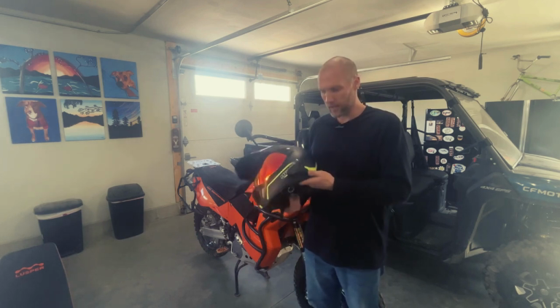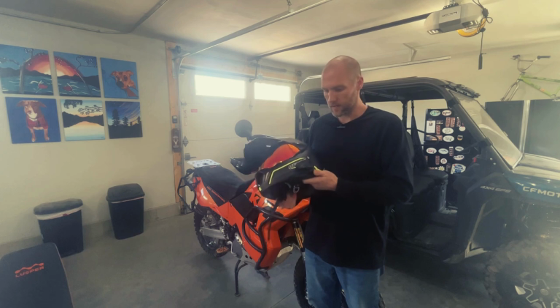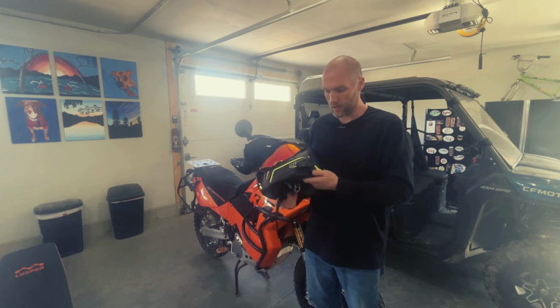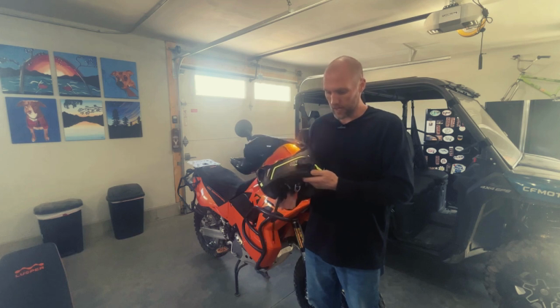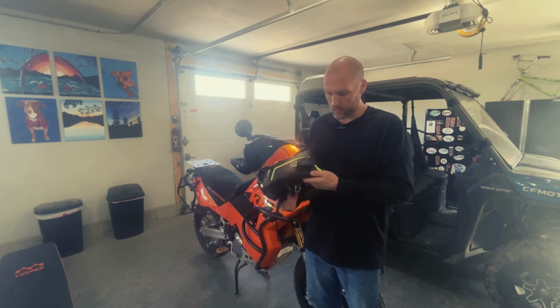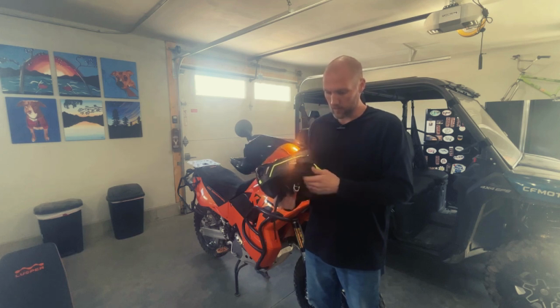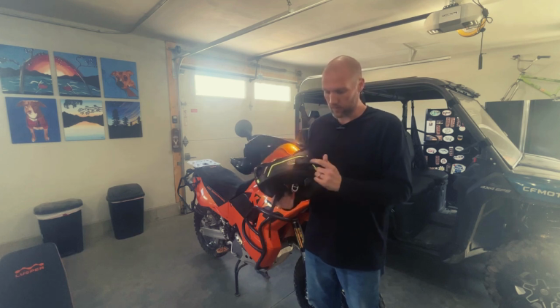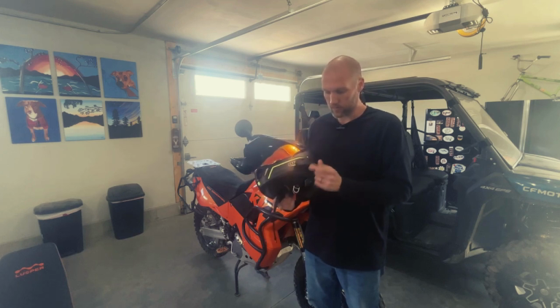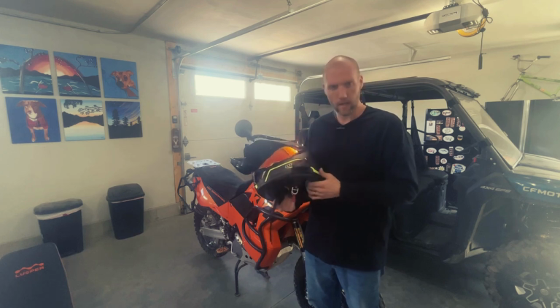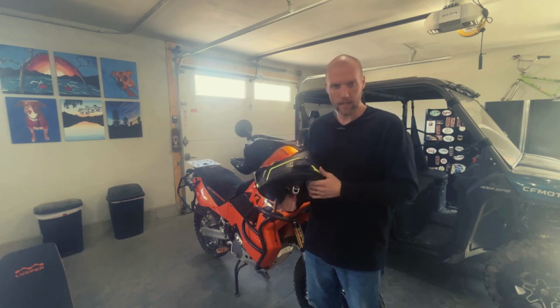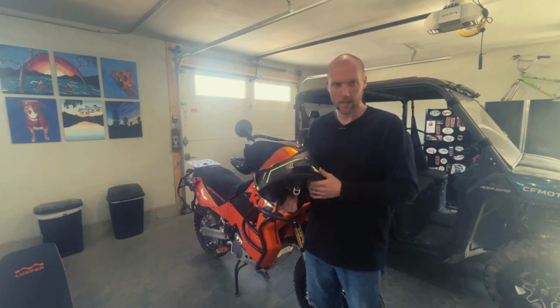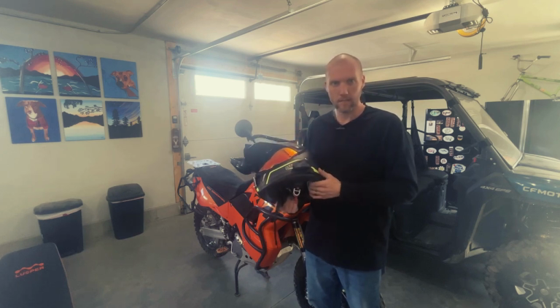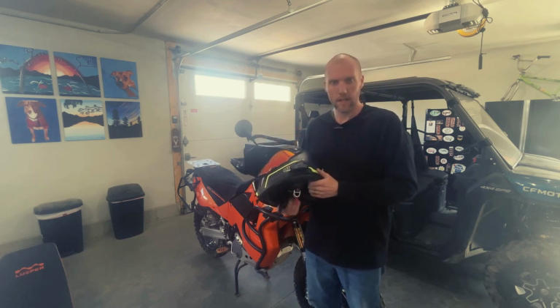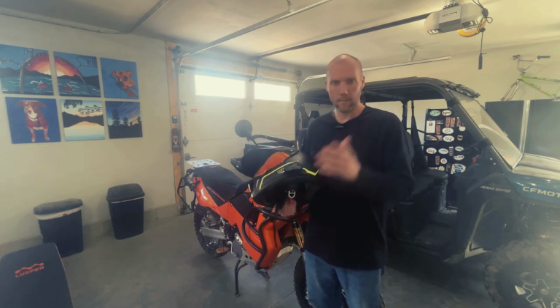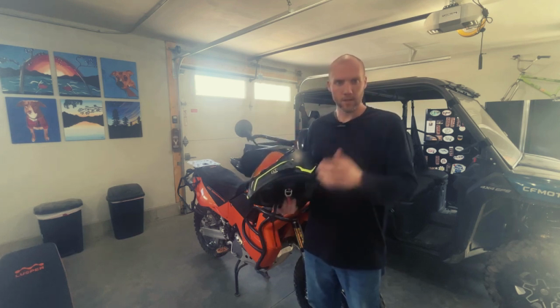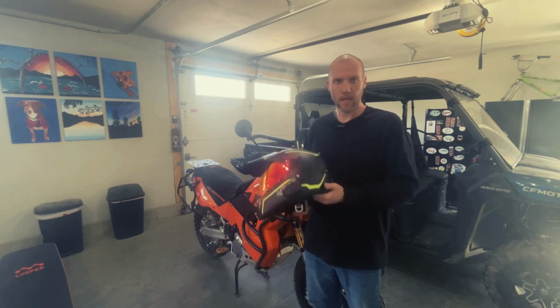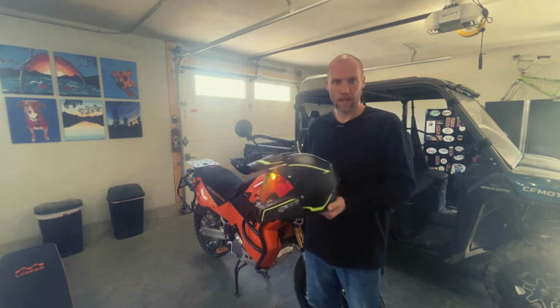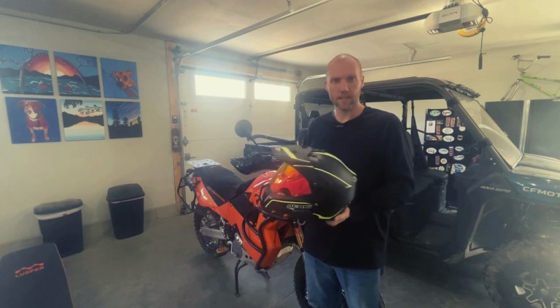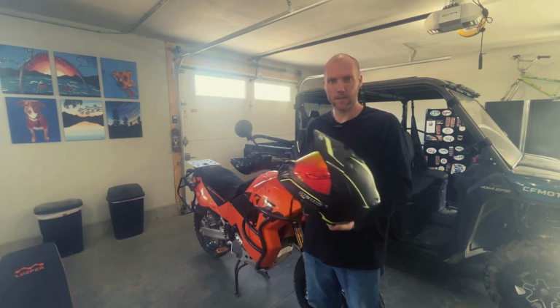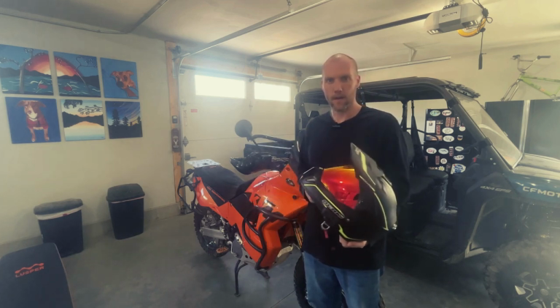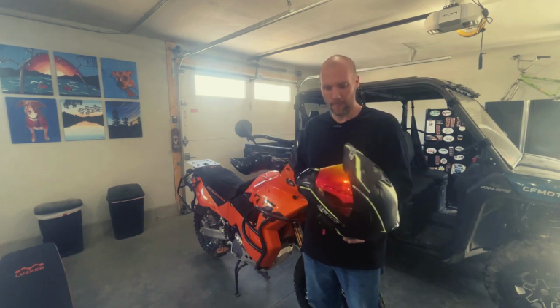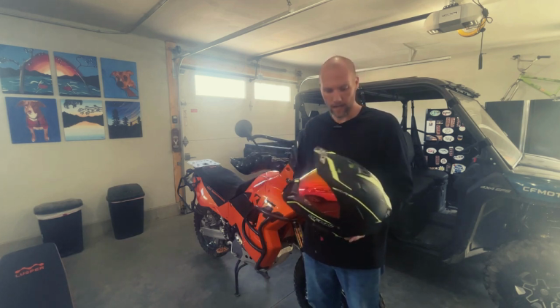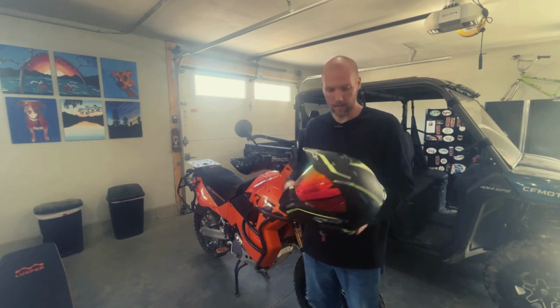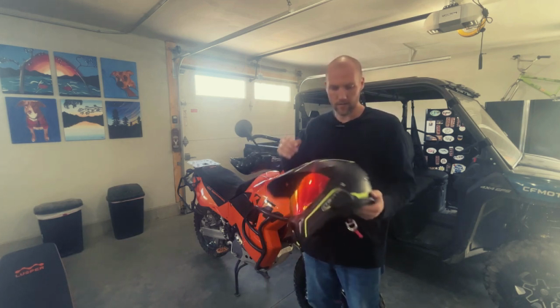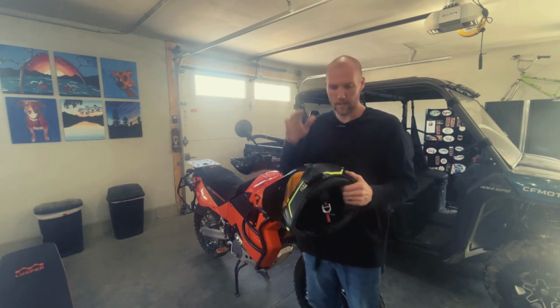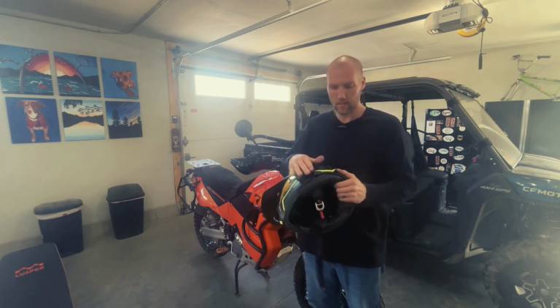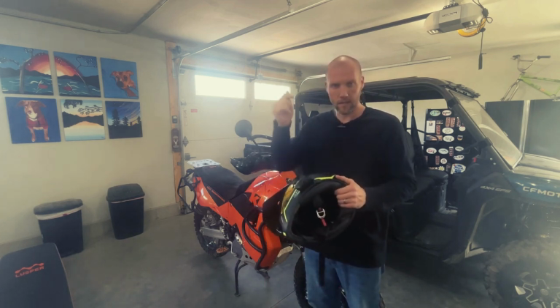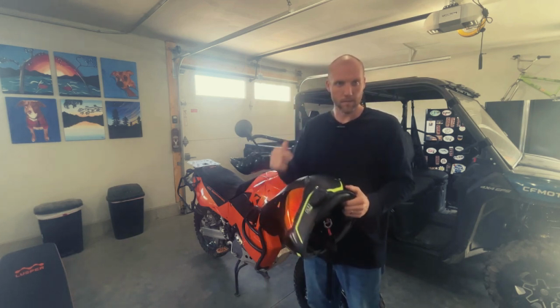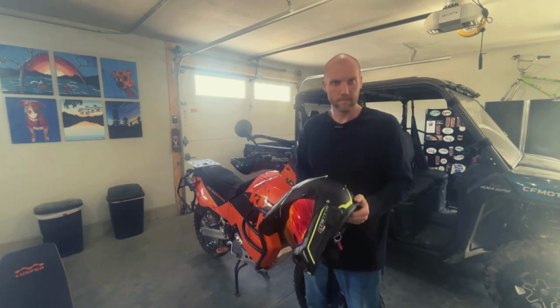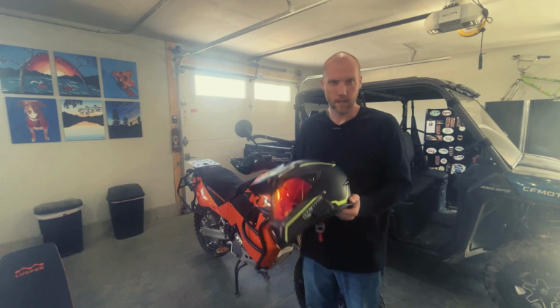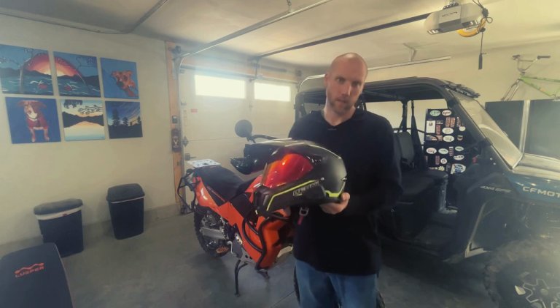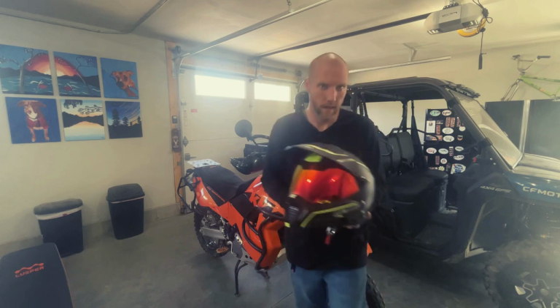My name is Shane. I'm in the Amazon Associates program and the links for all this will be in the description. Let's go check it out.